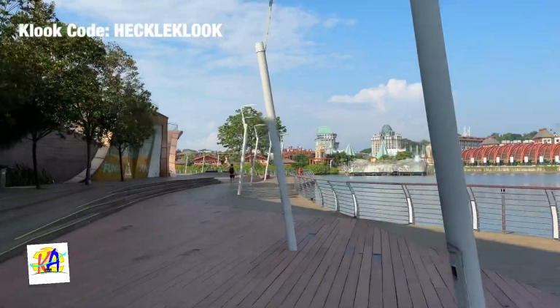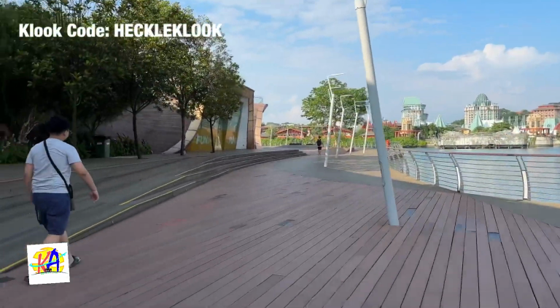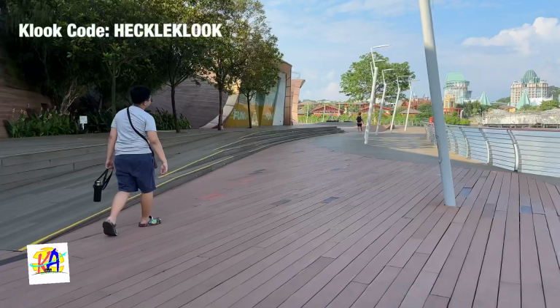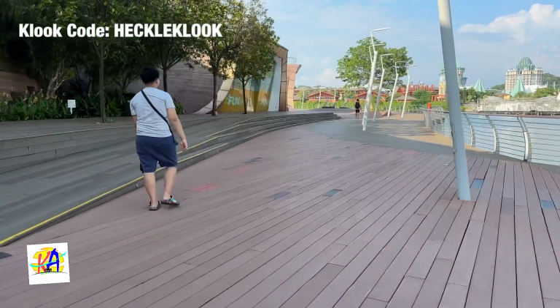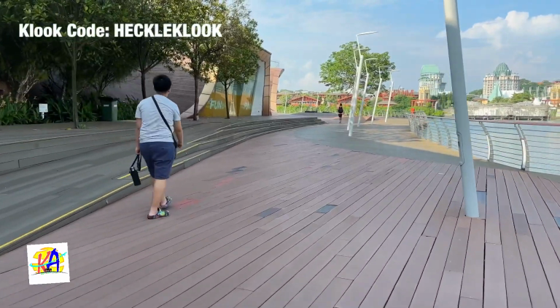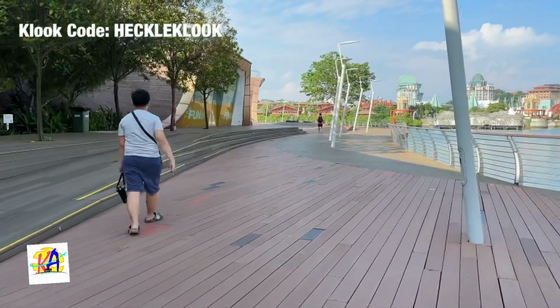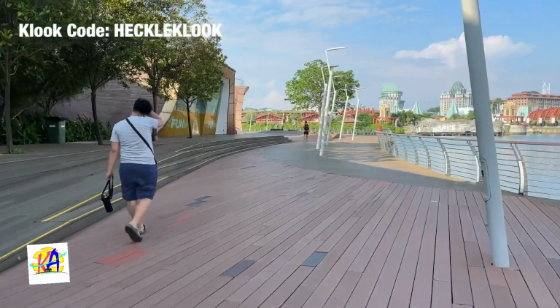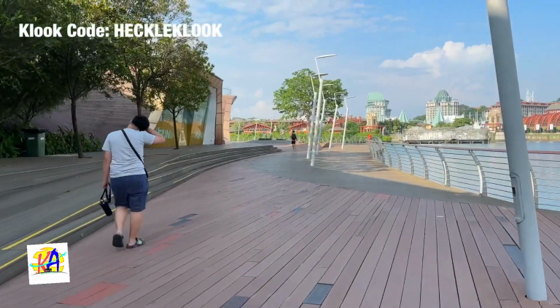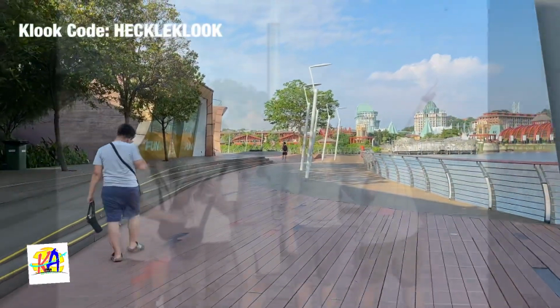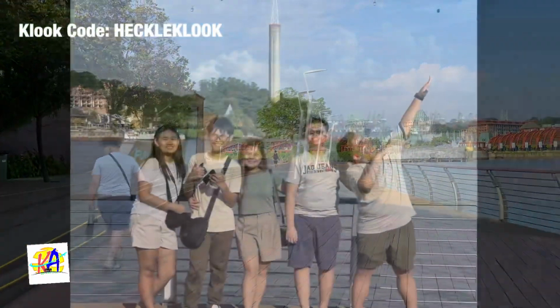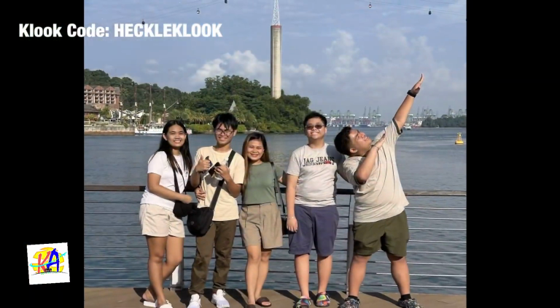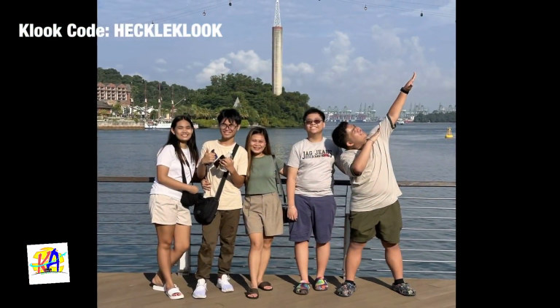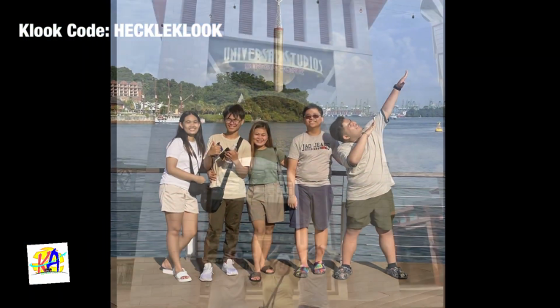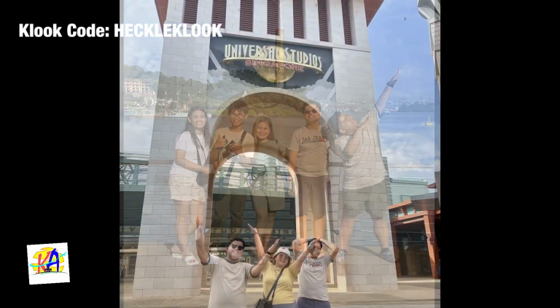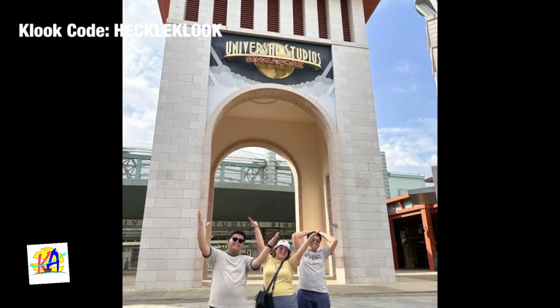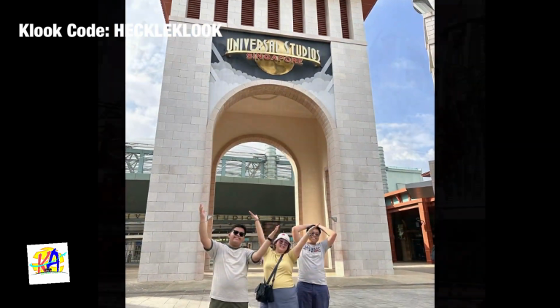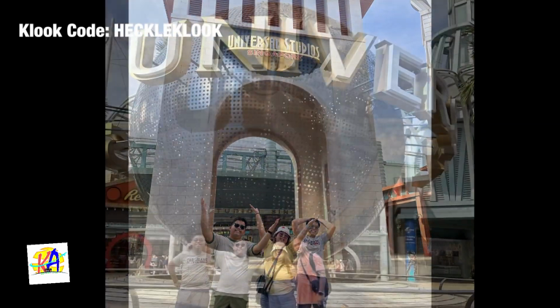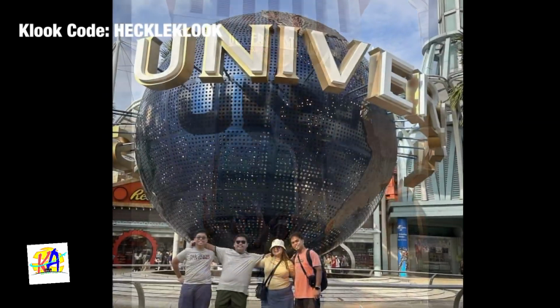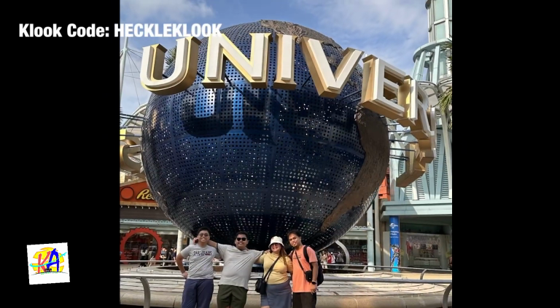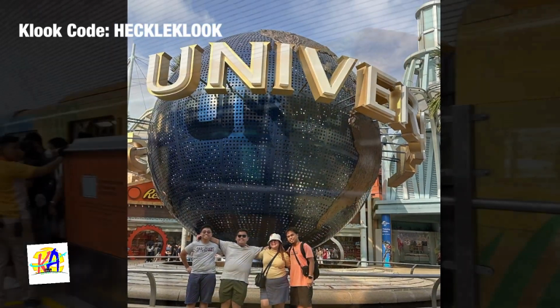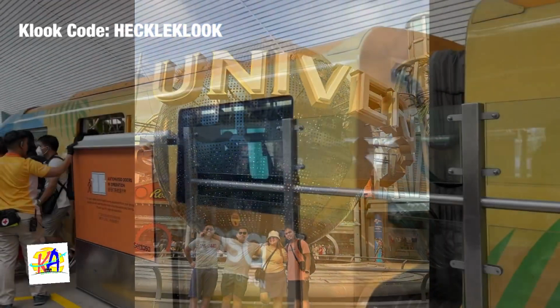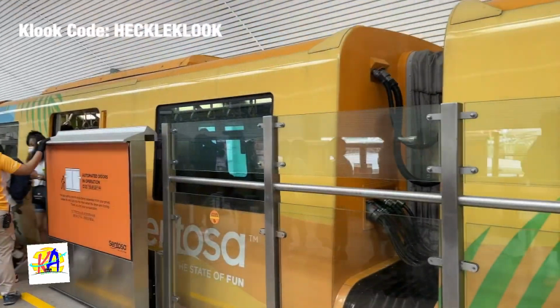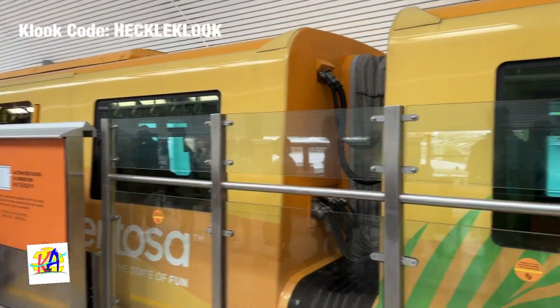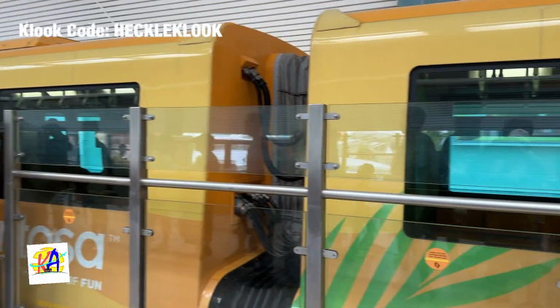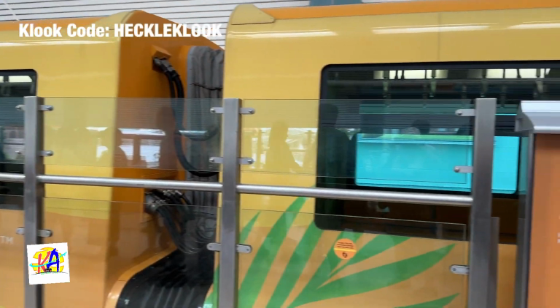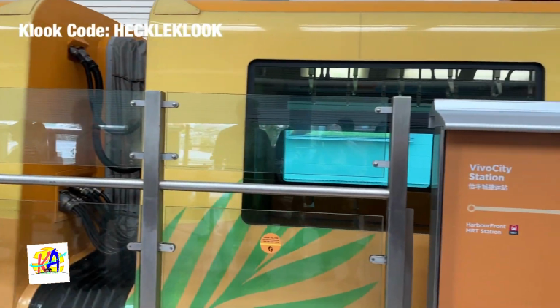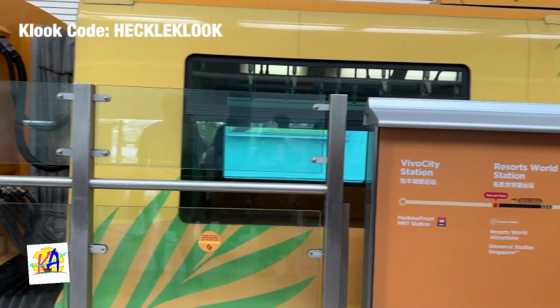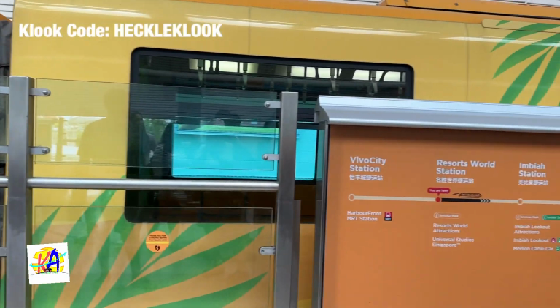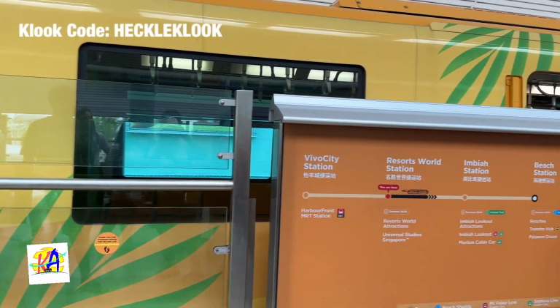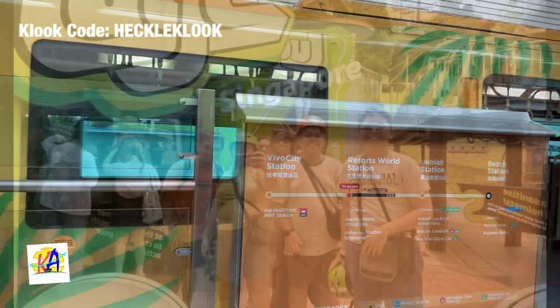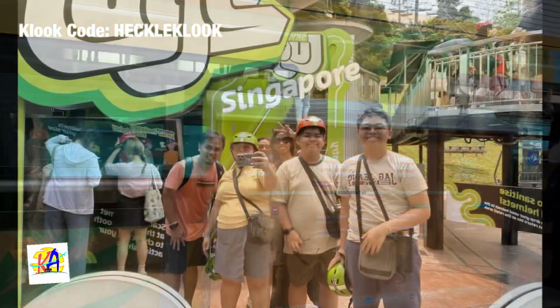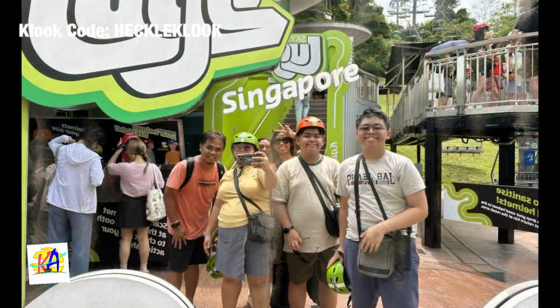For Day 2, we started the day by walking across the Palawan Boardwalk going to Universal Studios. We only took some photos outside Universal Studios because we didn't have enough time to explore the park. Our next stop is the Luge.